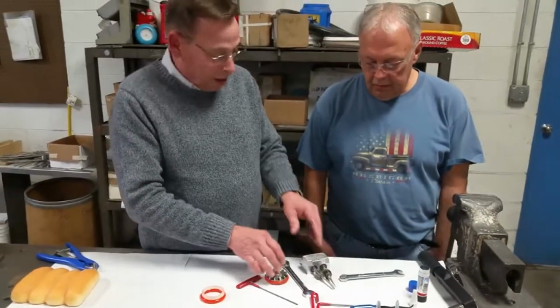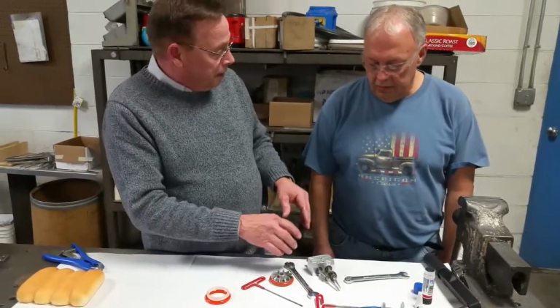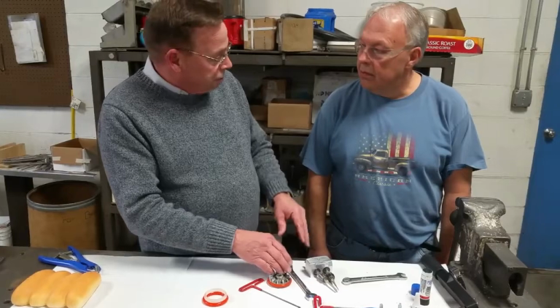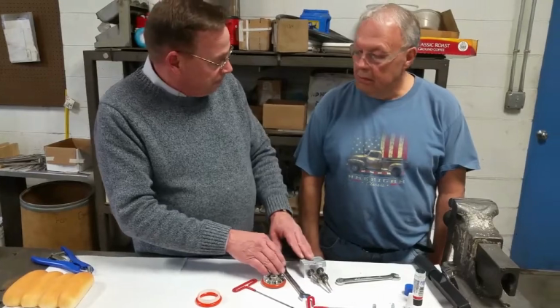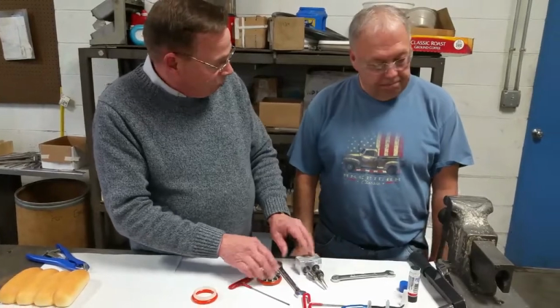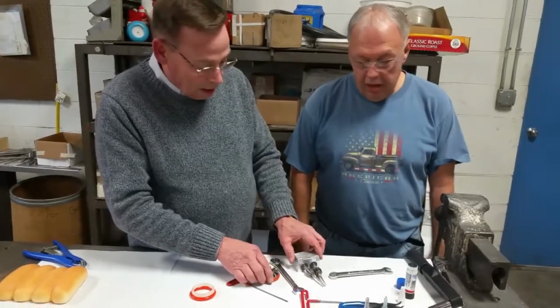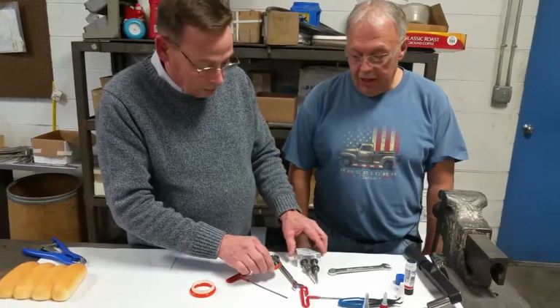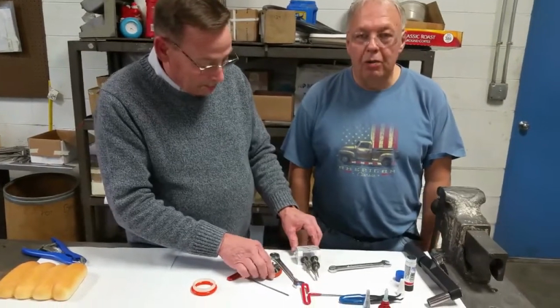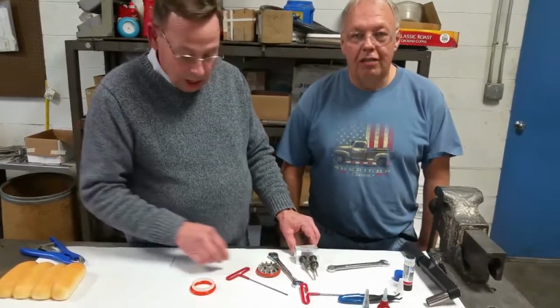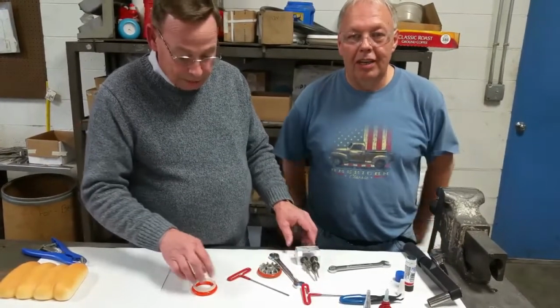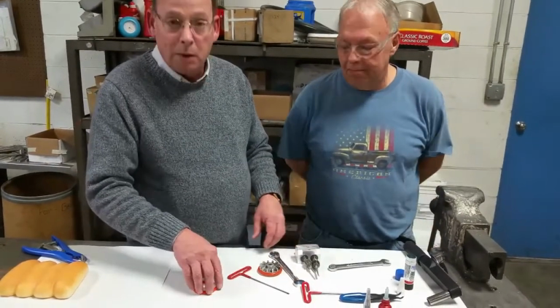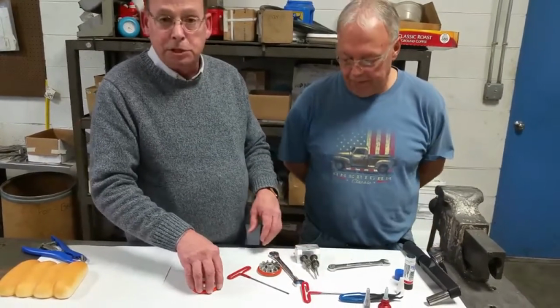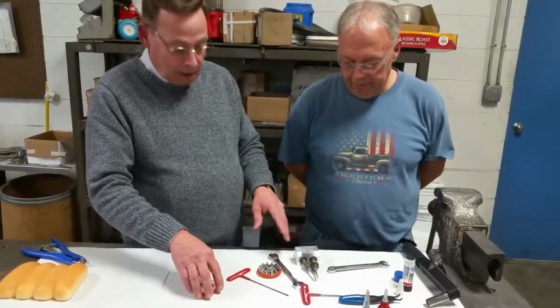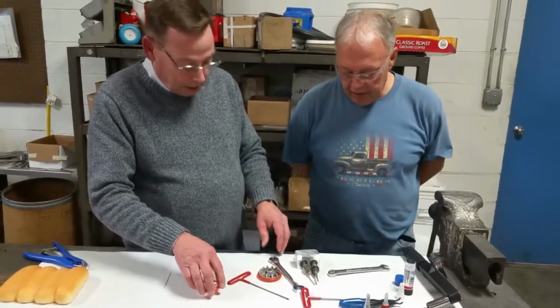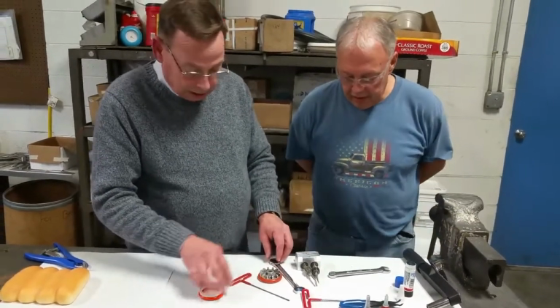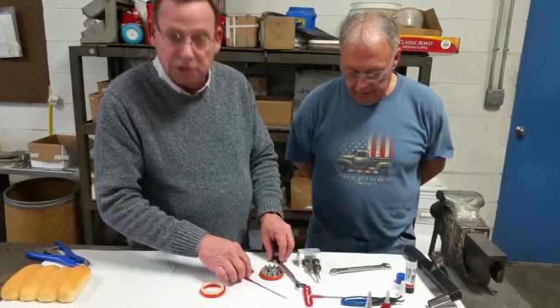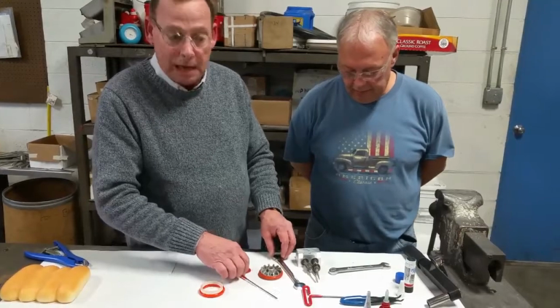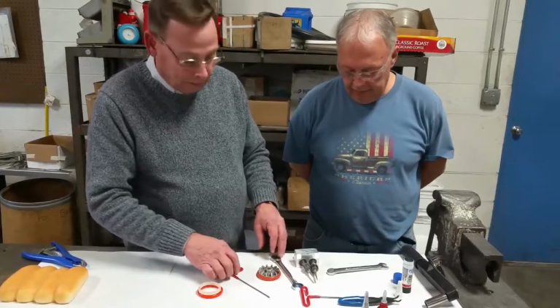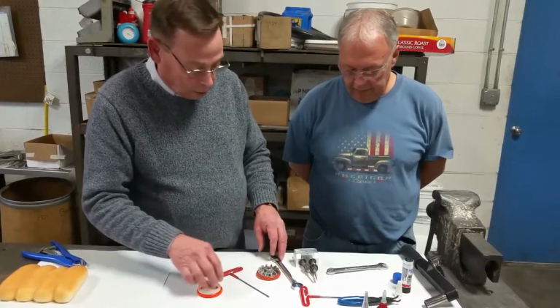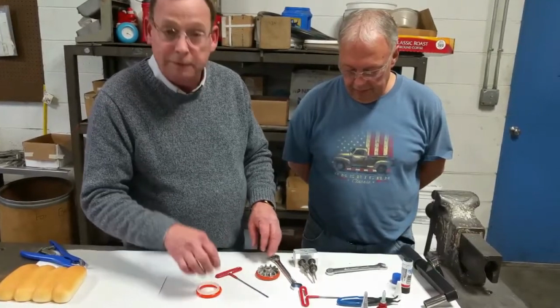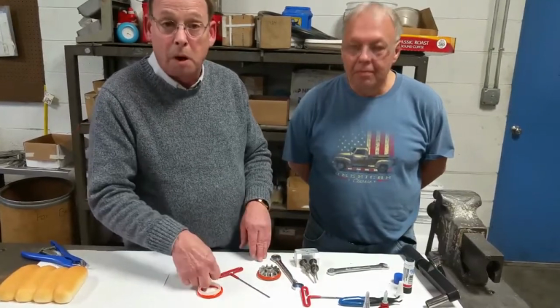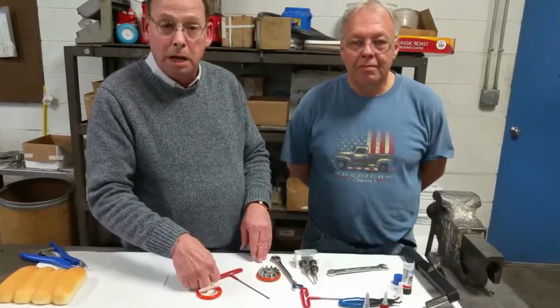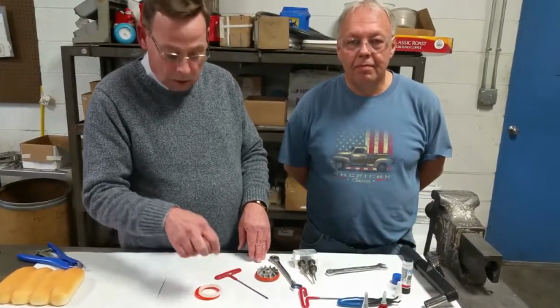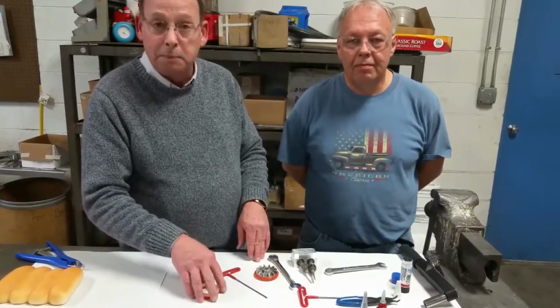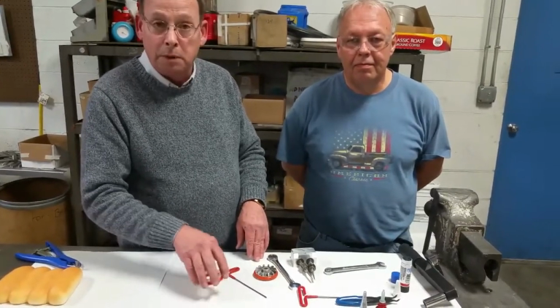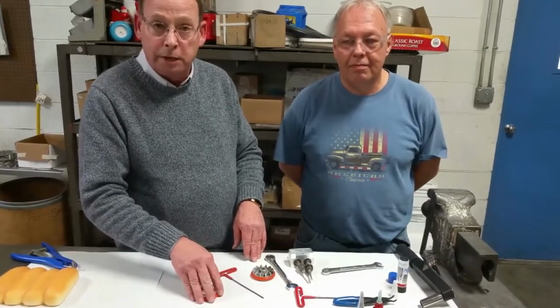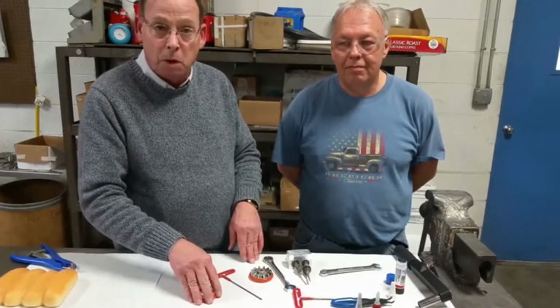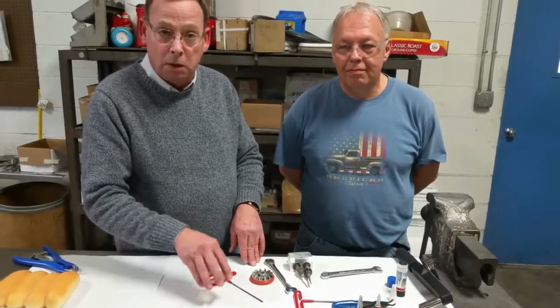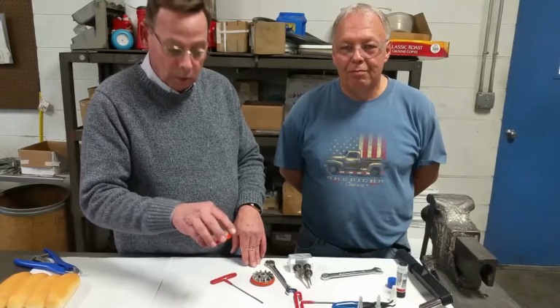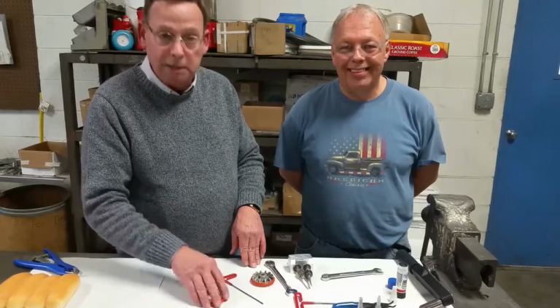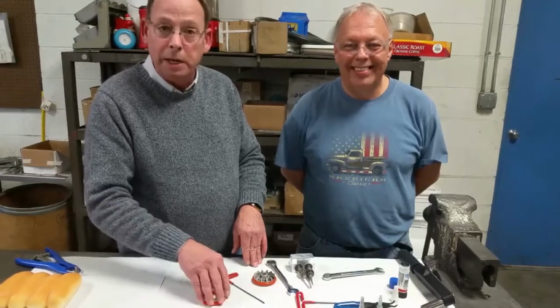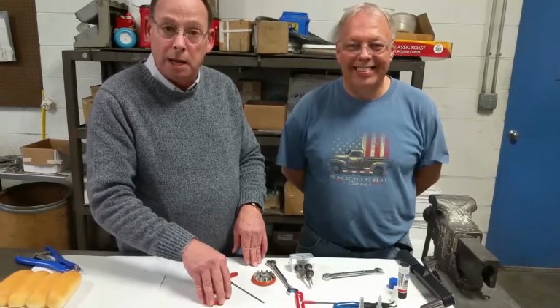You got anything else Dale? No, I think we pretty well covered it. I think that wraps this one up. You guys cuss a little bit, laugh a little bit, work safe, work smart, and walk out of the plant with all the fingers you walked in on. We'll see you in about a week, ten days.